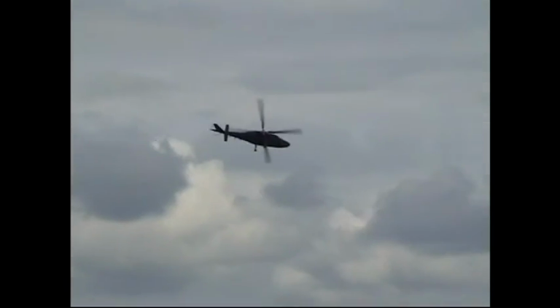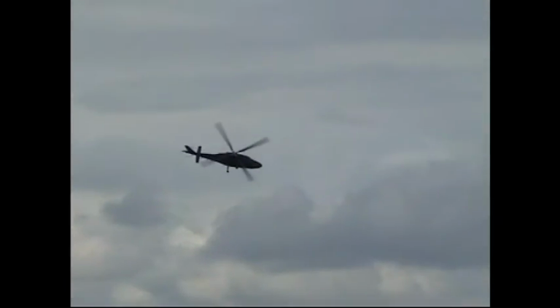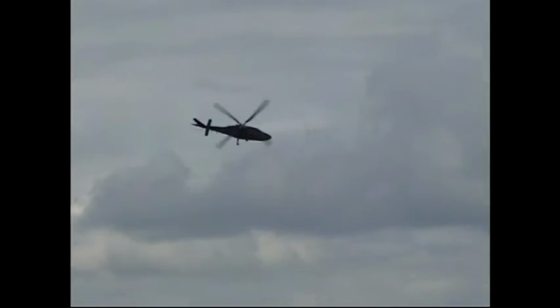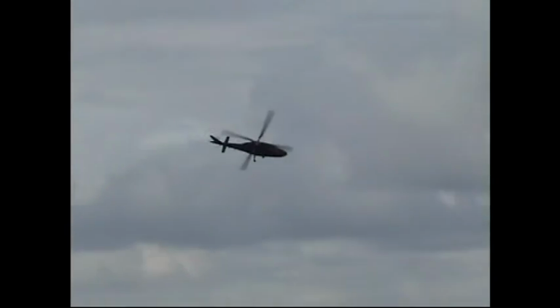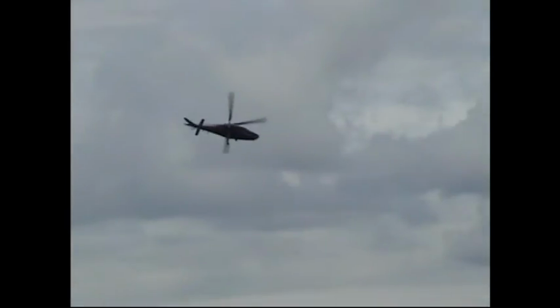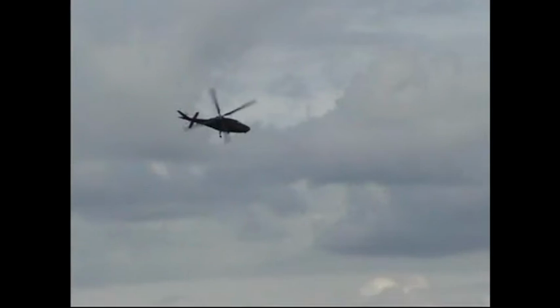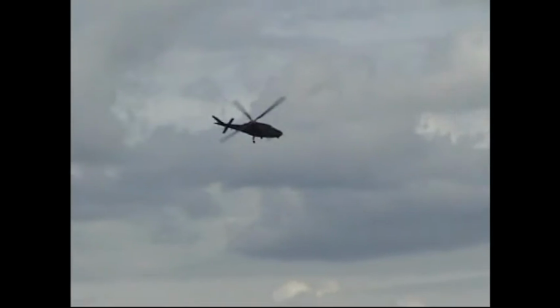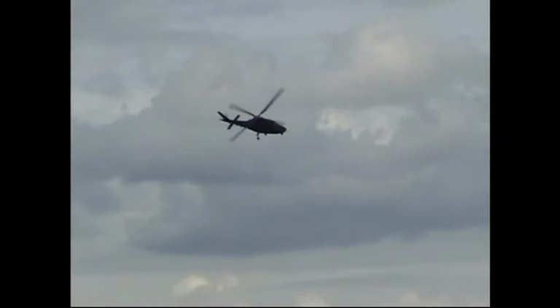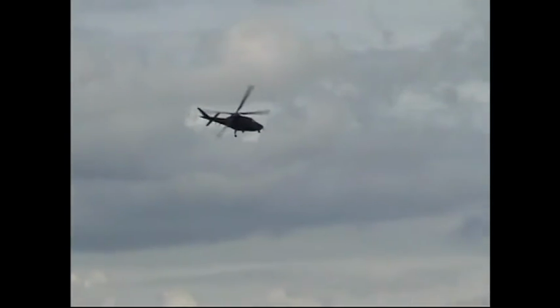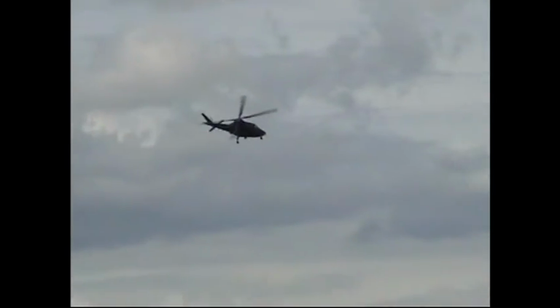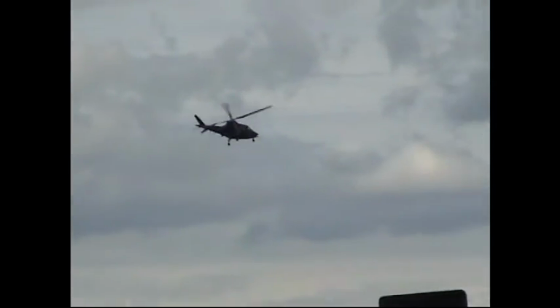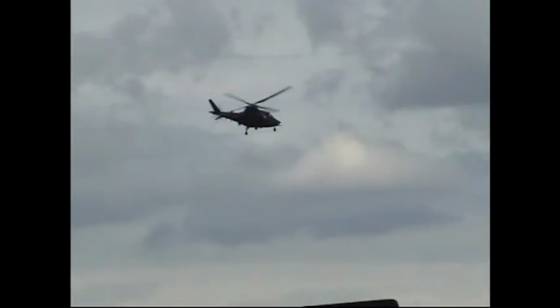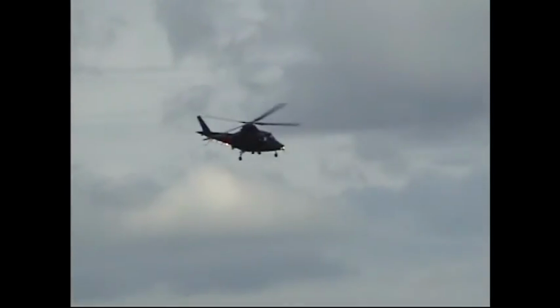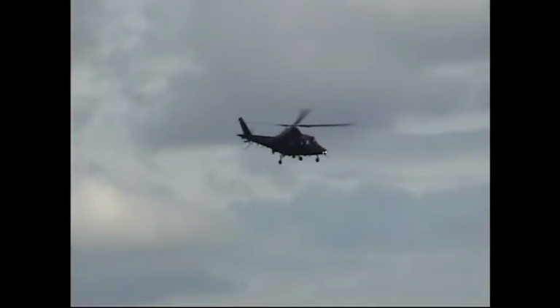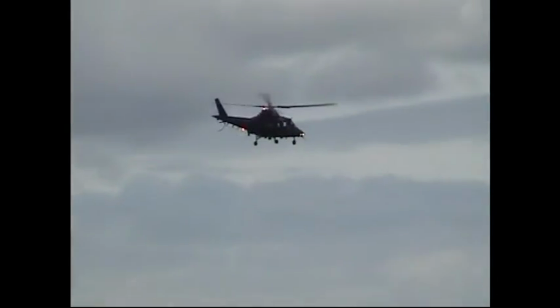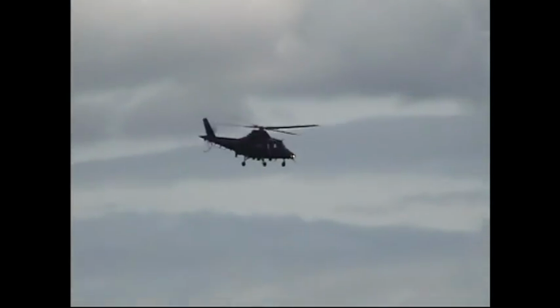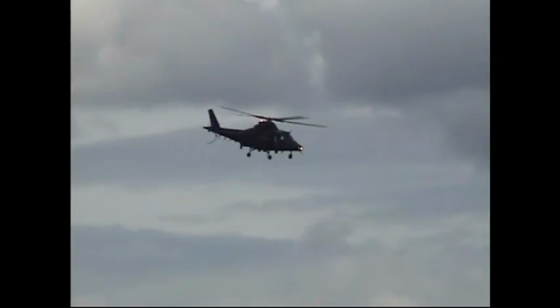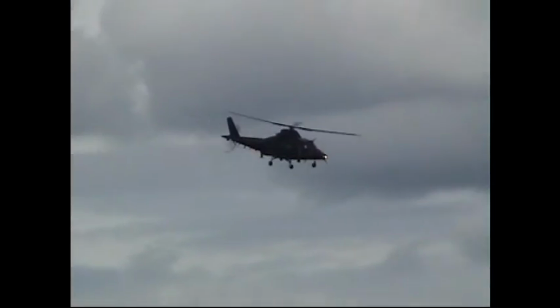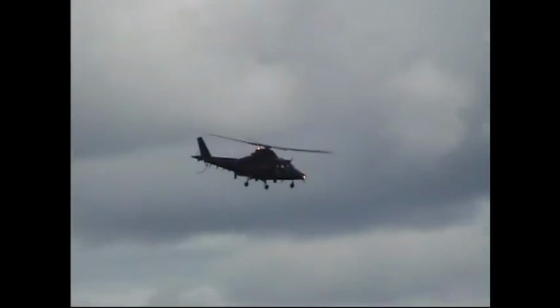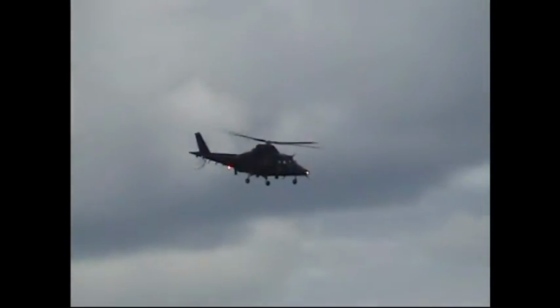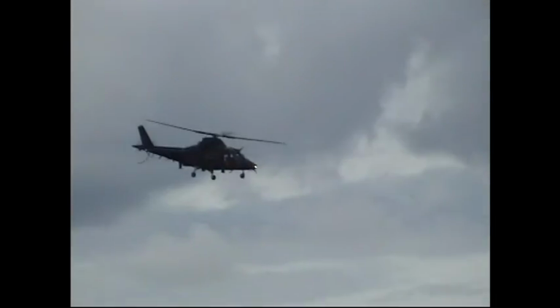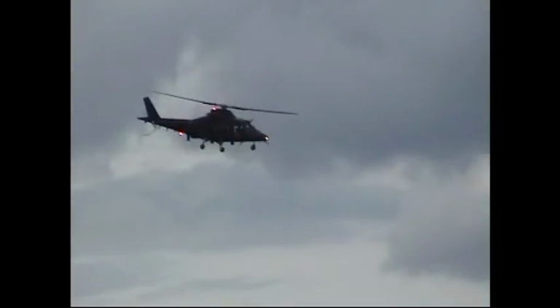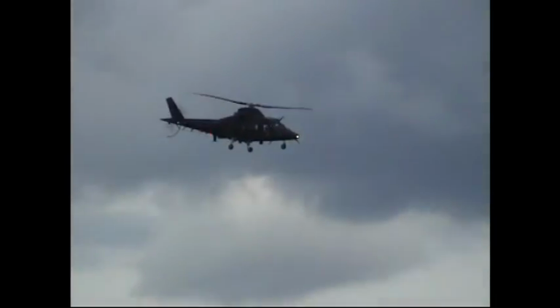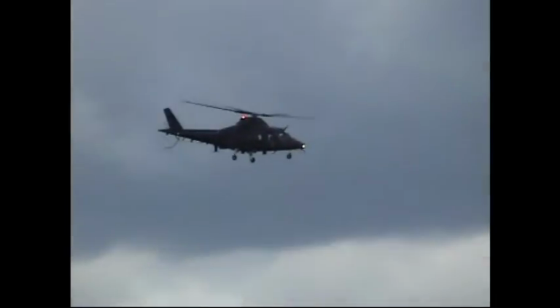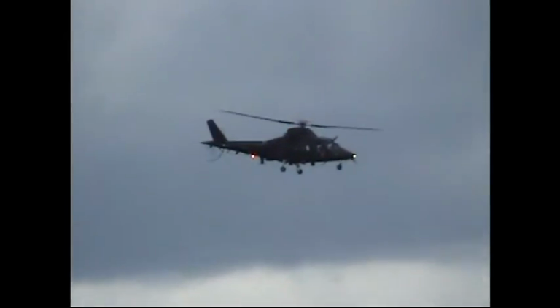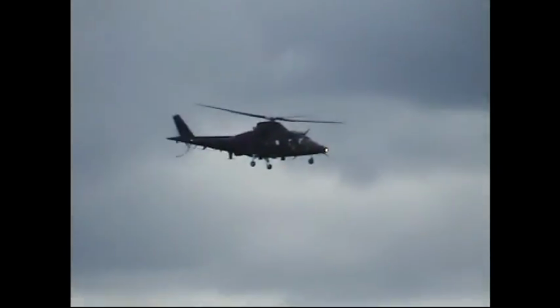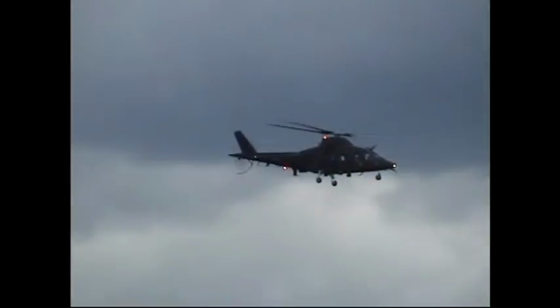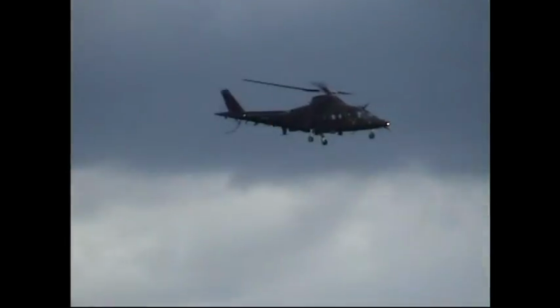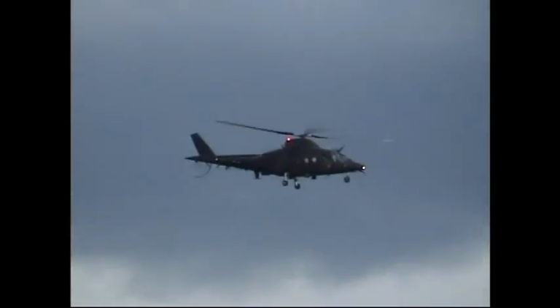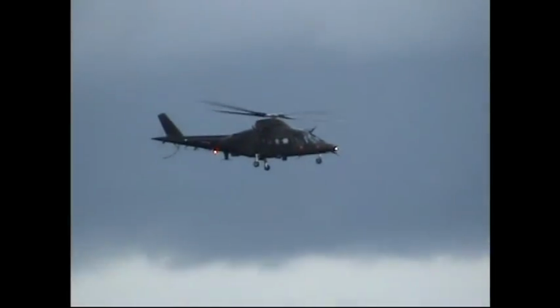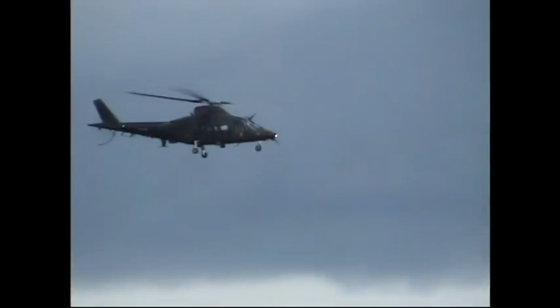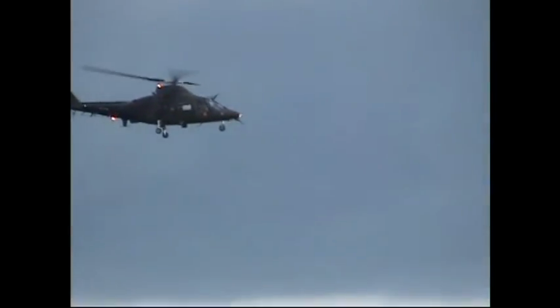This is very, very popular, not just with the military air arms, but also para-public organisations. For example, in Italy, with the state police, with the customs service, fire services.